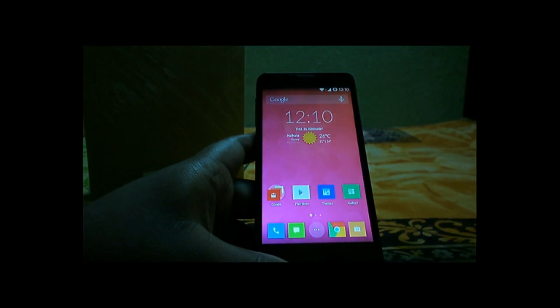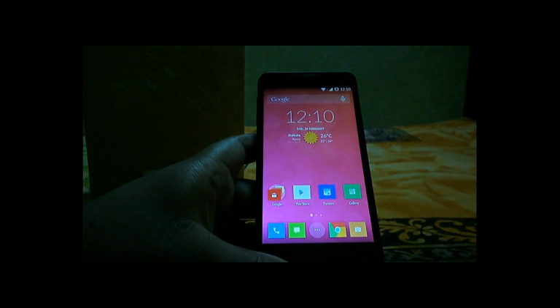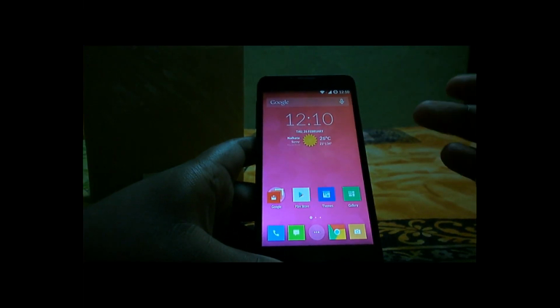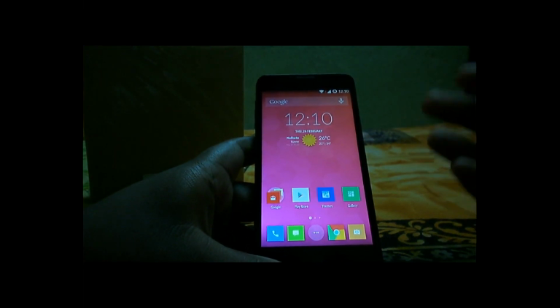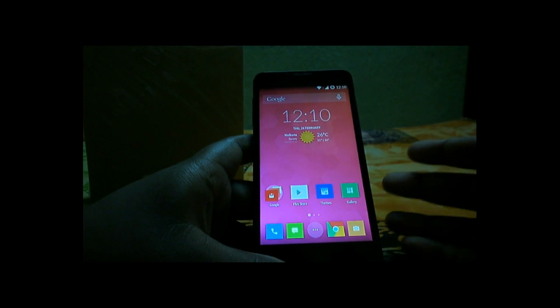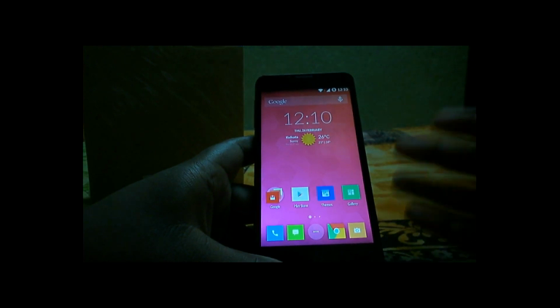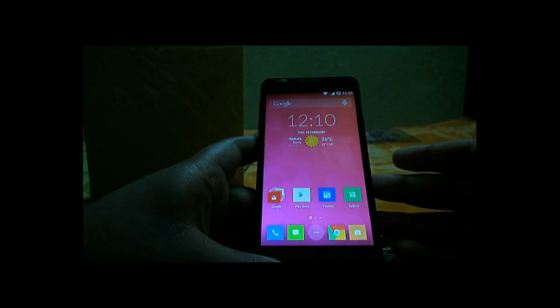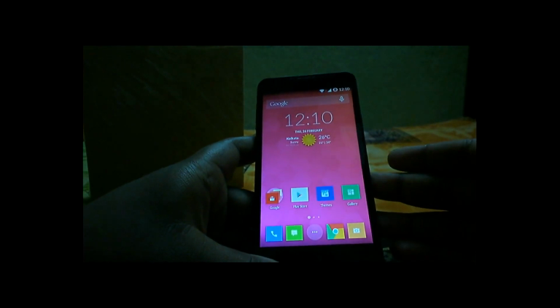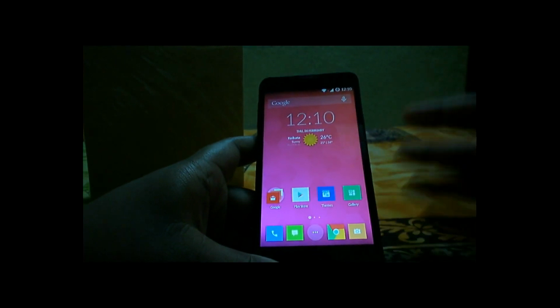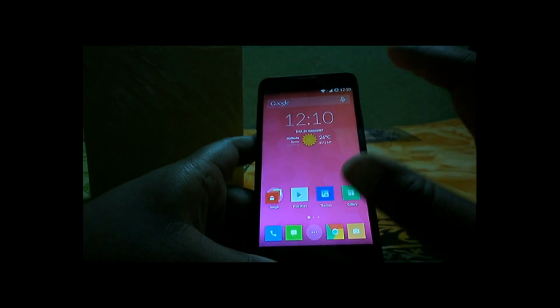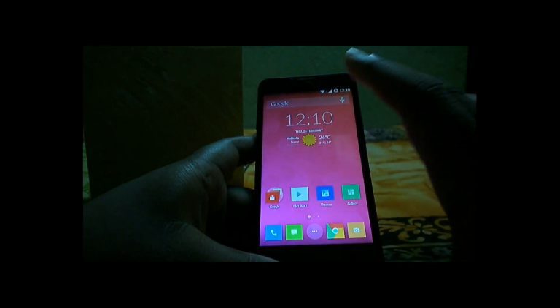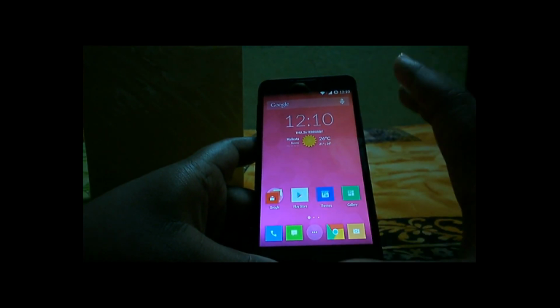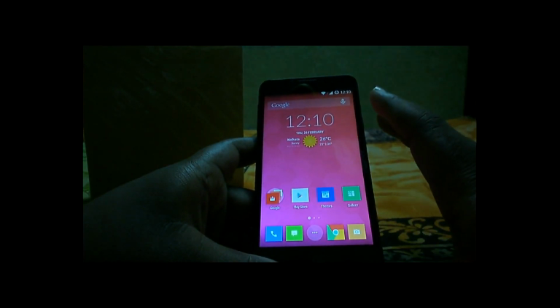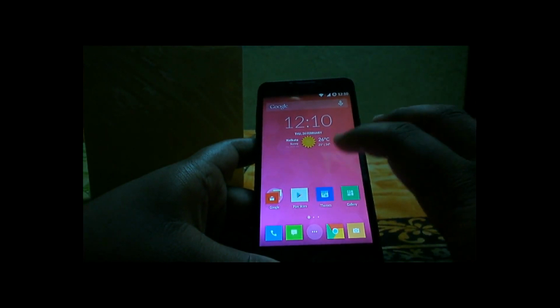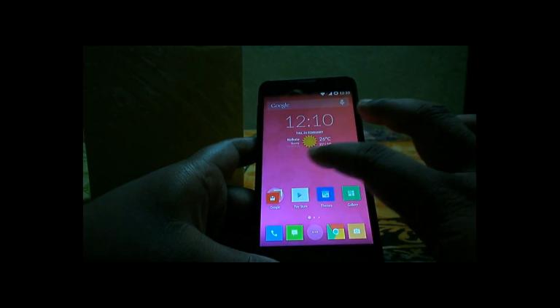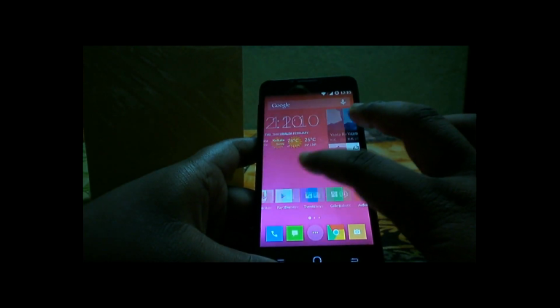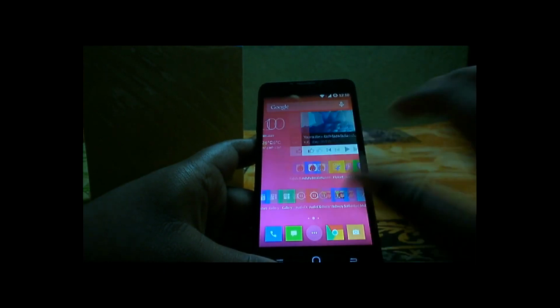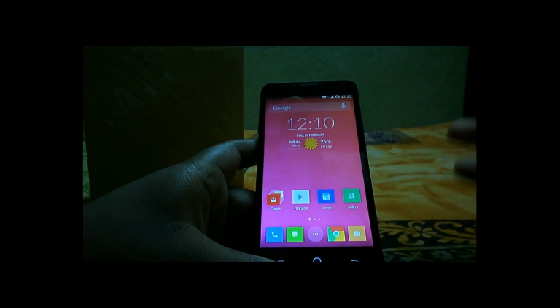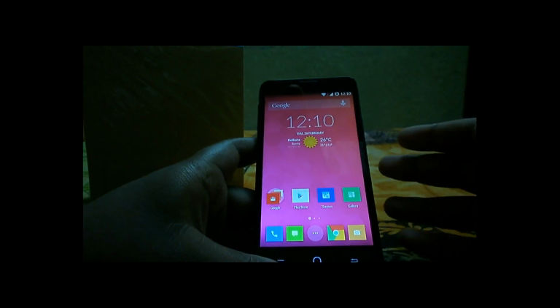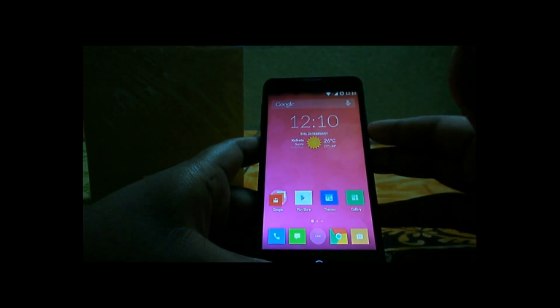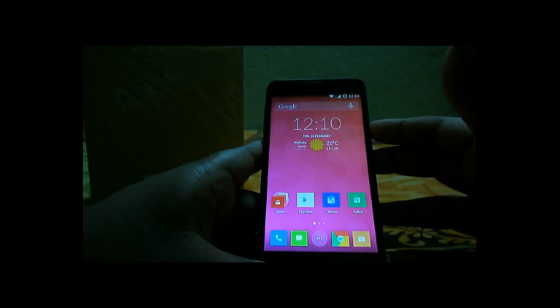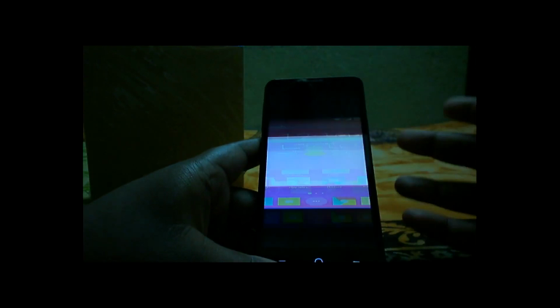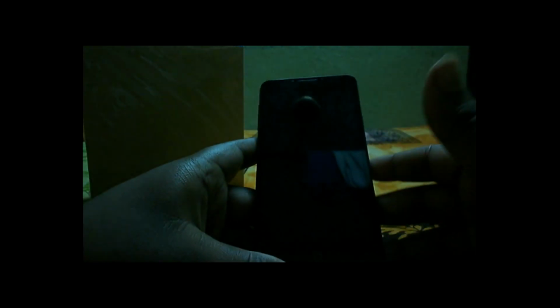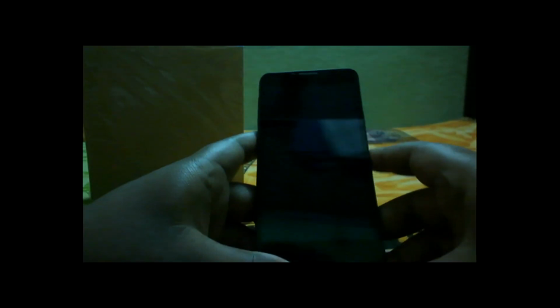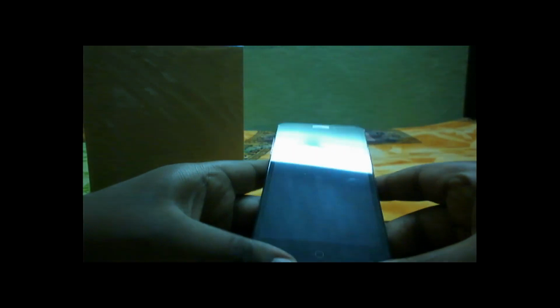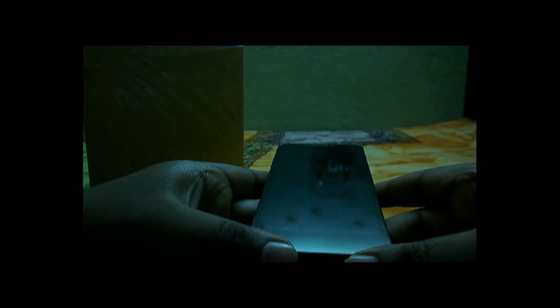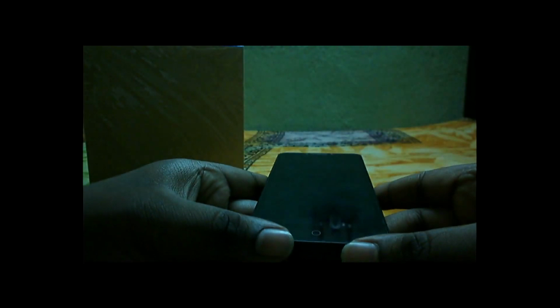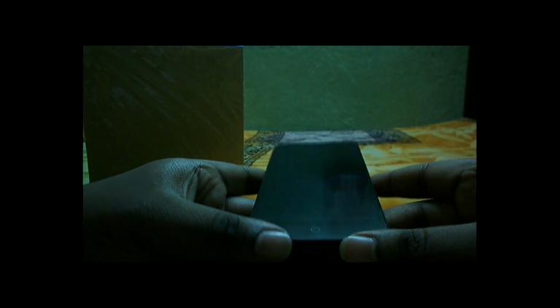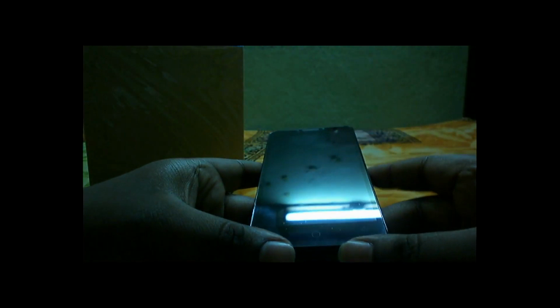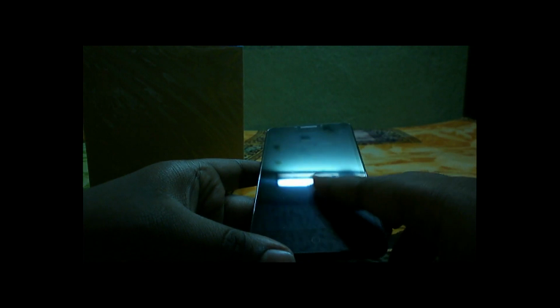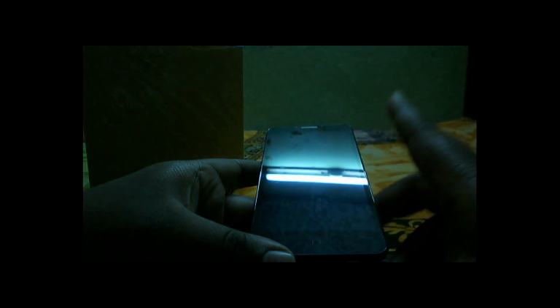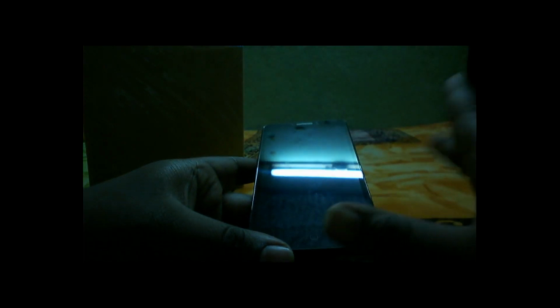It's a 5.5-inch IPS panel display — a pretty huge display. One more thing on the display: this device supports Gorilla Glass 3 and also has an oleophobic coating, so you won't see fingerprints or scratches easily.